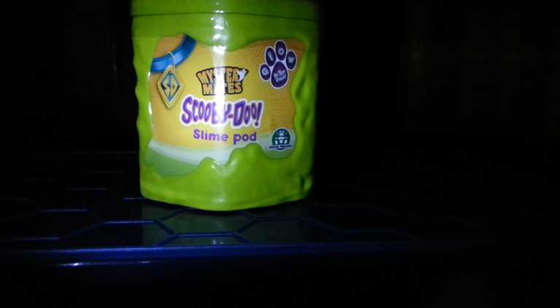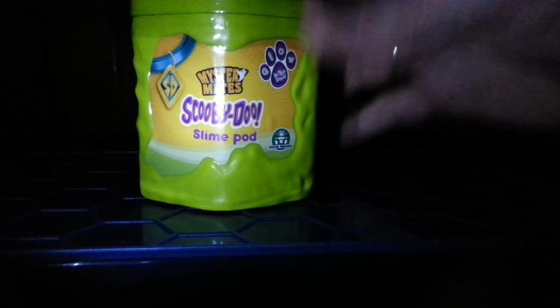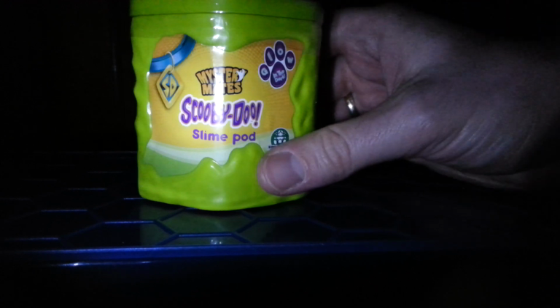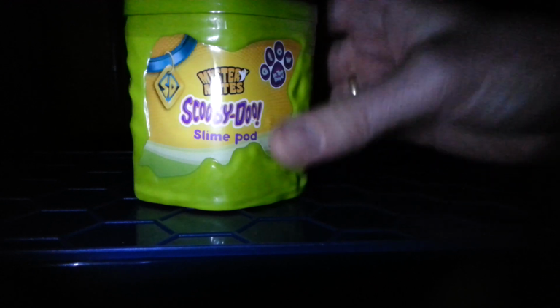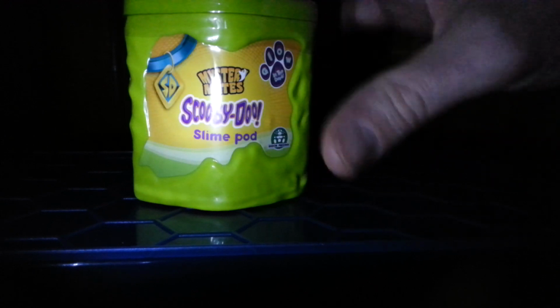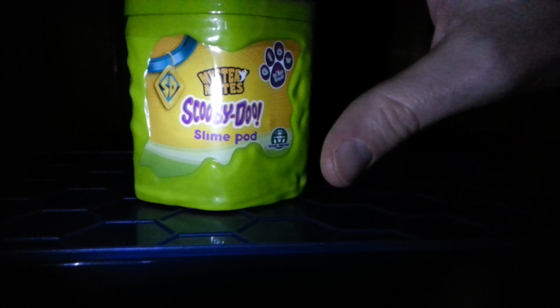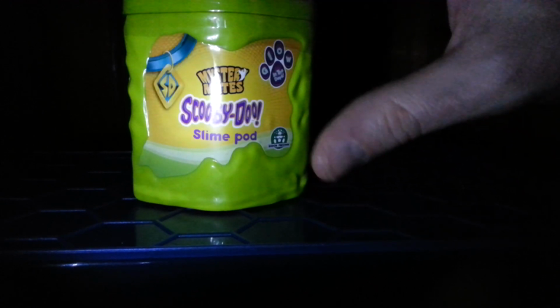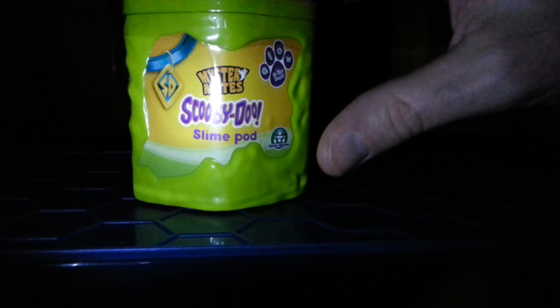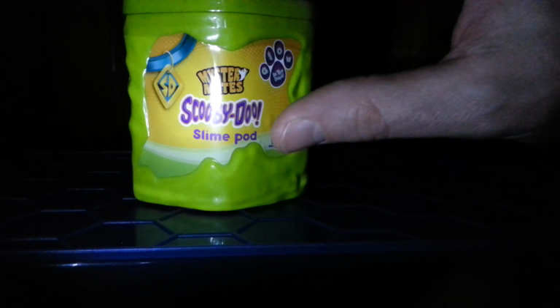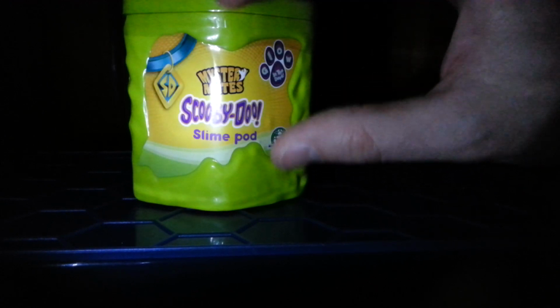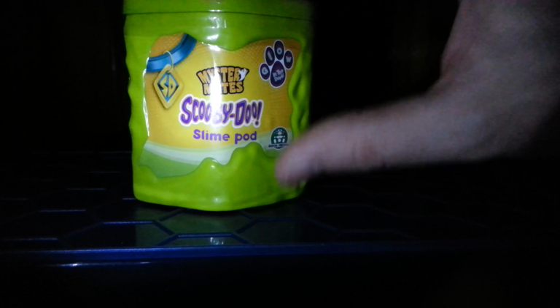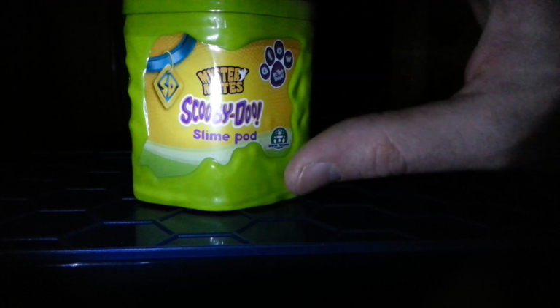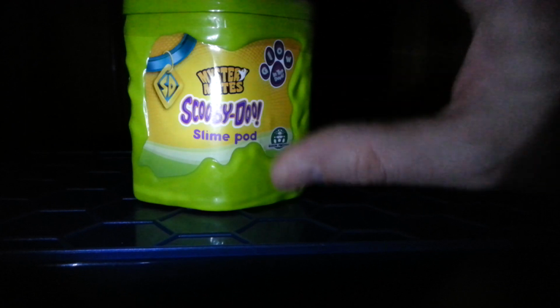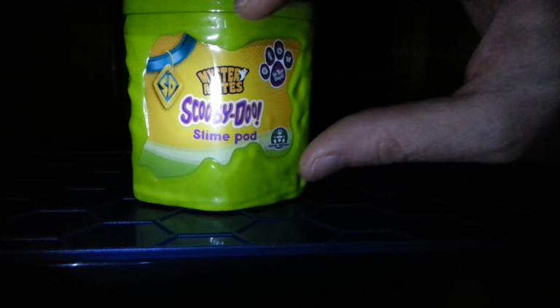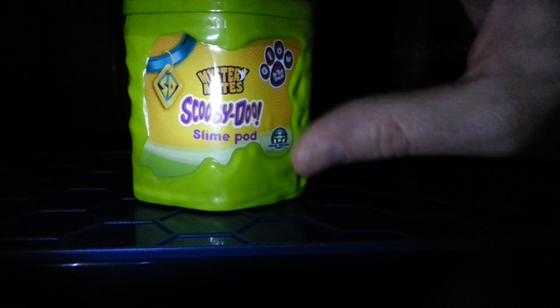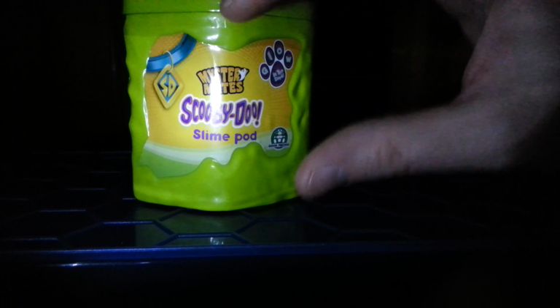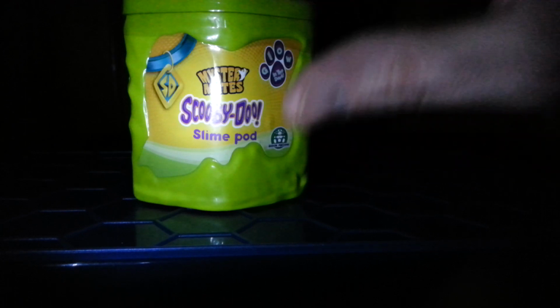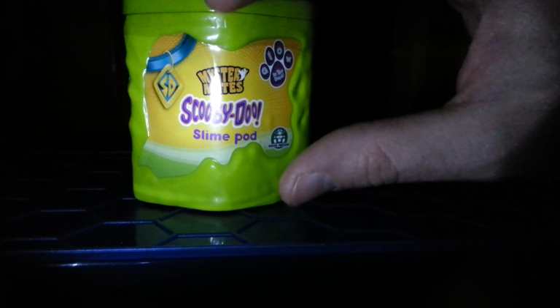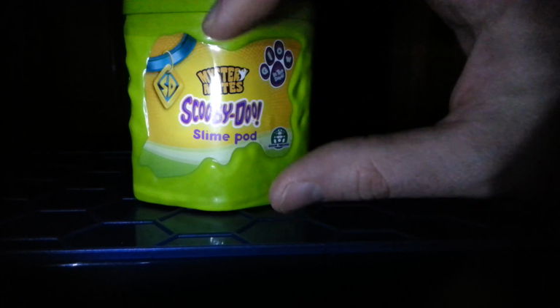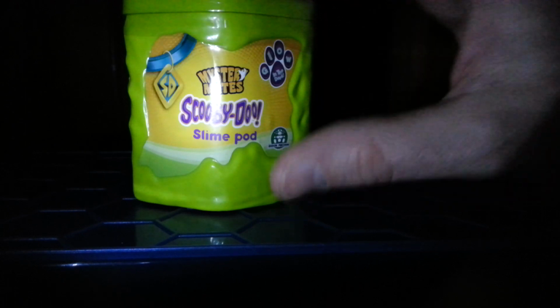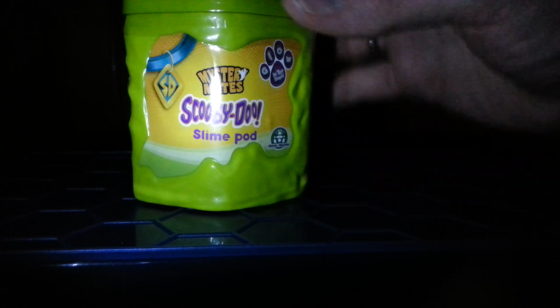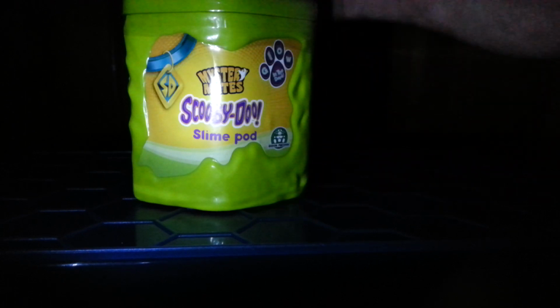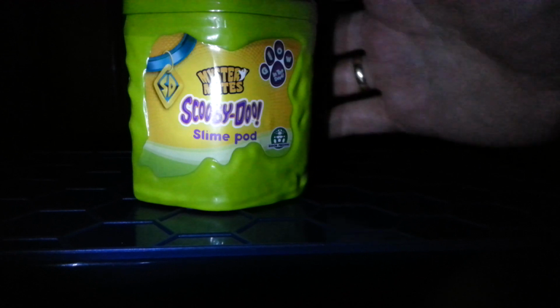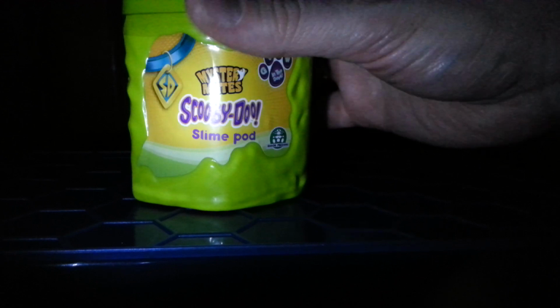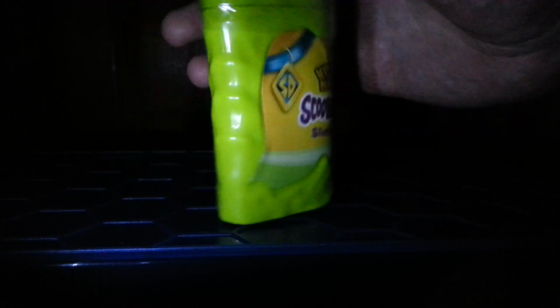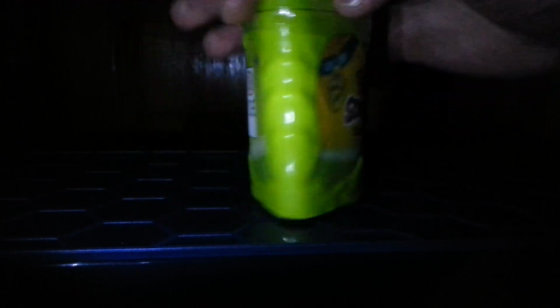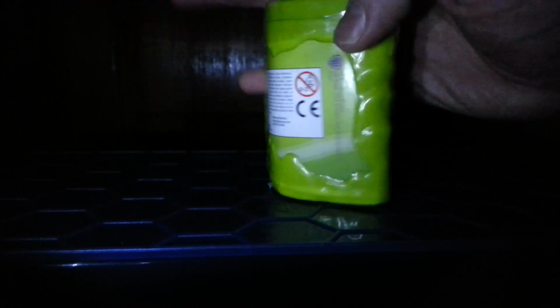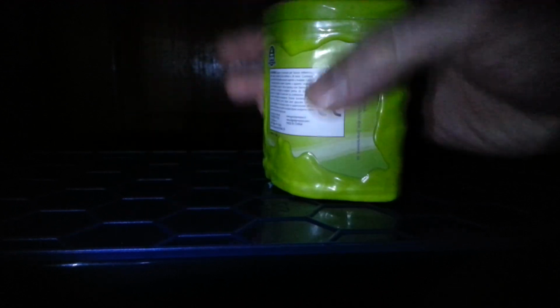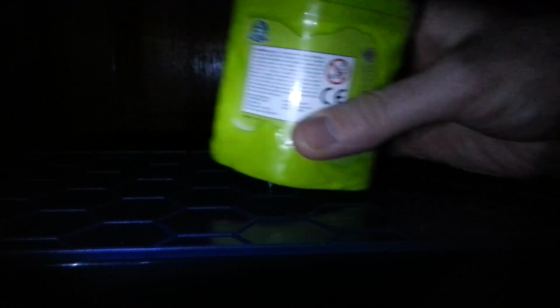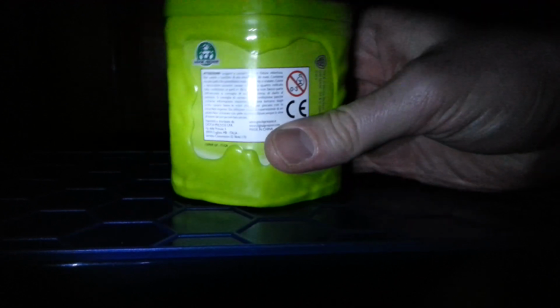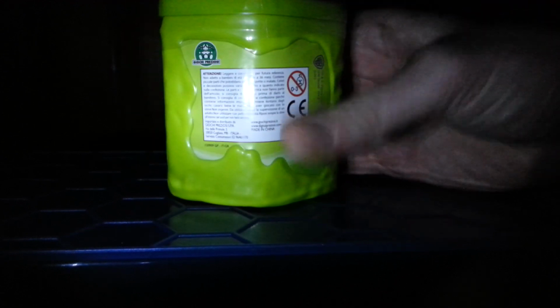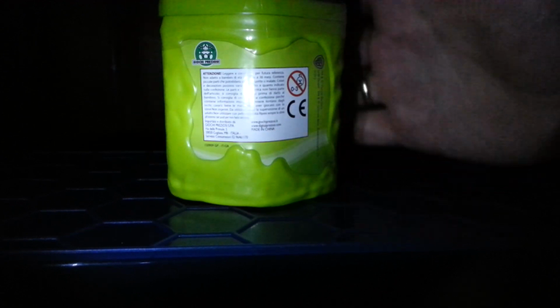I did do a review of a pack where you got a Scooby-Doo — Mr. True, whatever they're called — and you get a little dude inside. This one does not indicate that you get a figure inside, so it'll be interesting to see if you do.